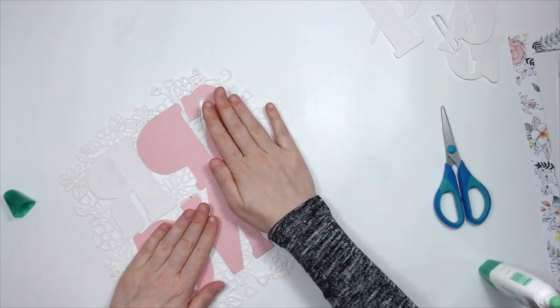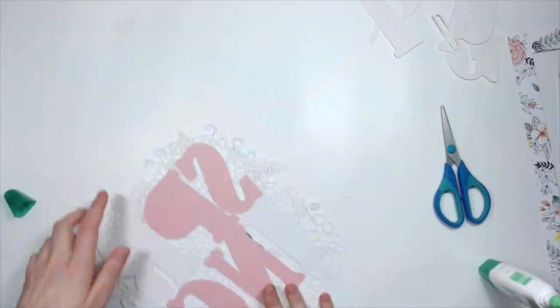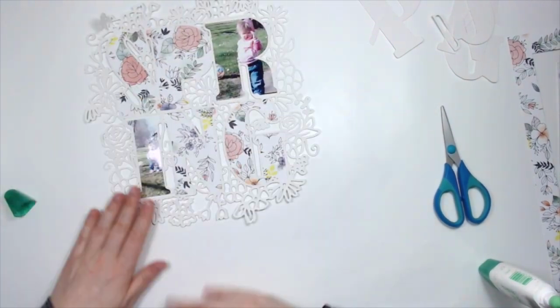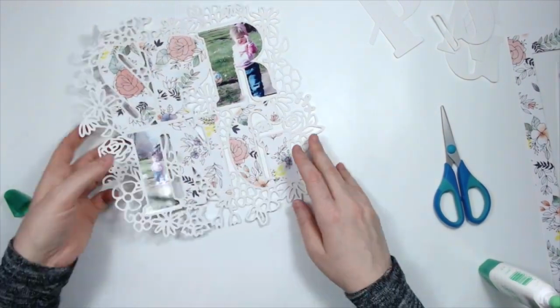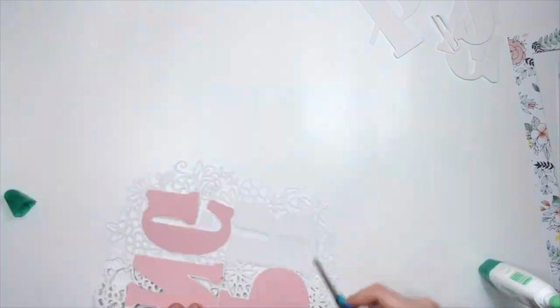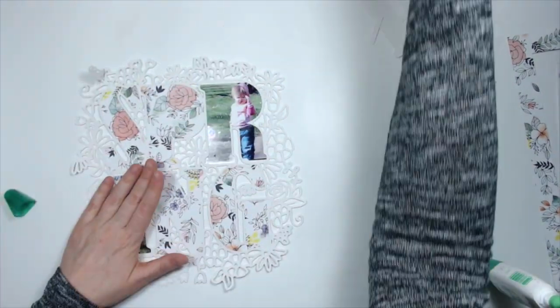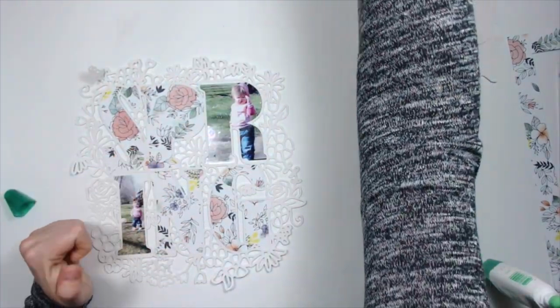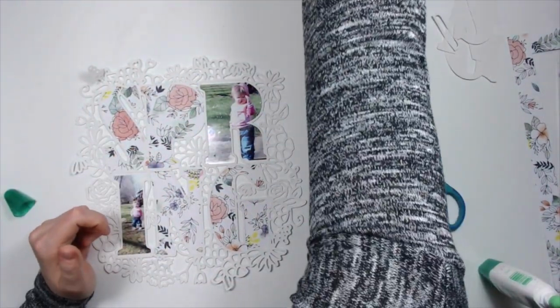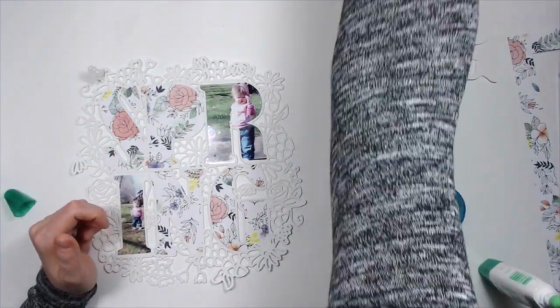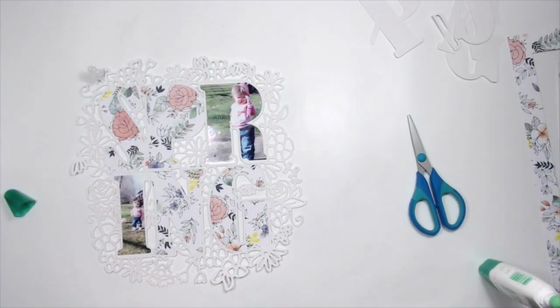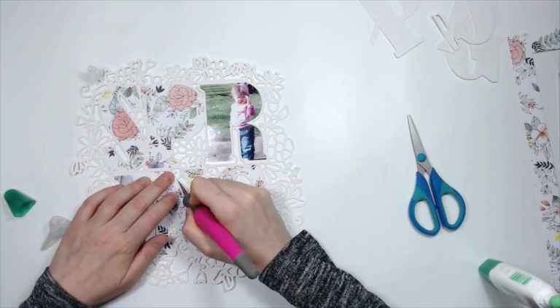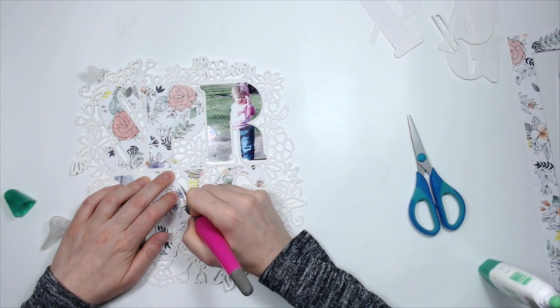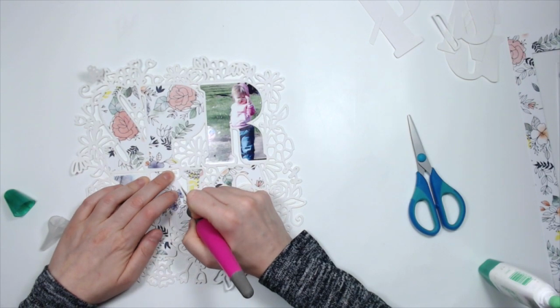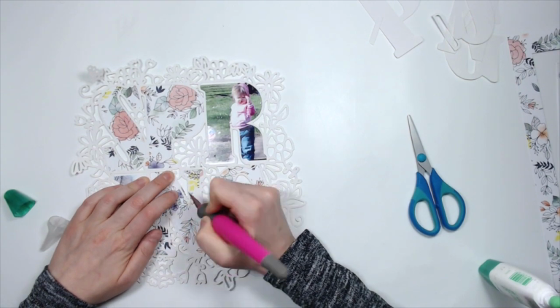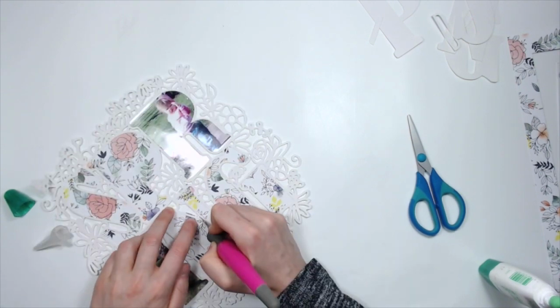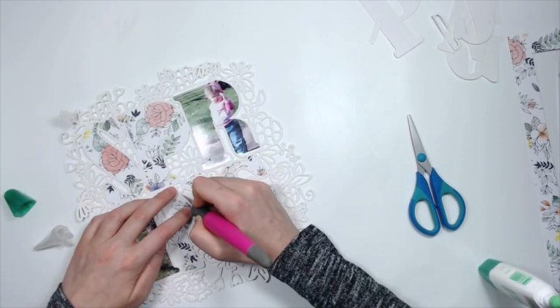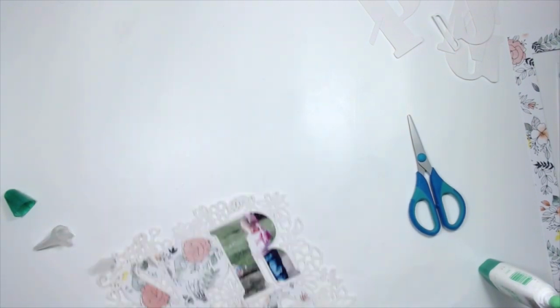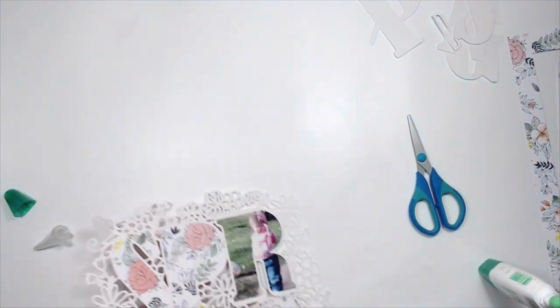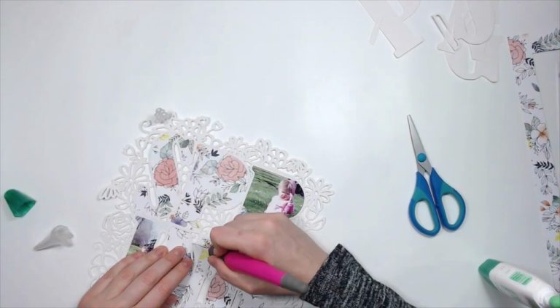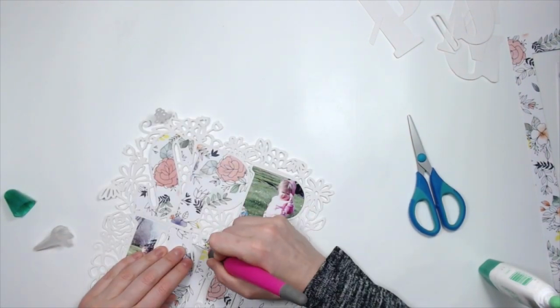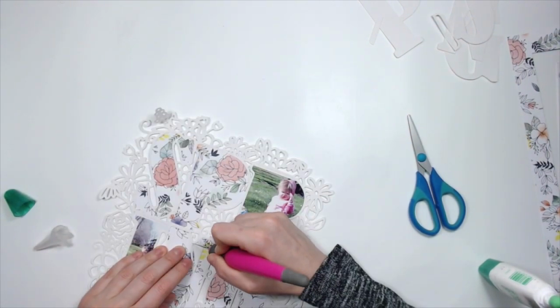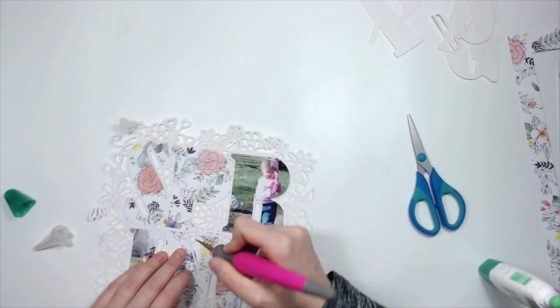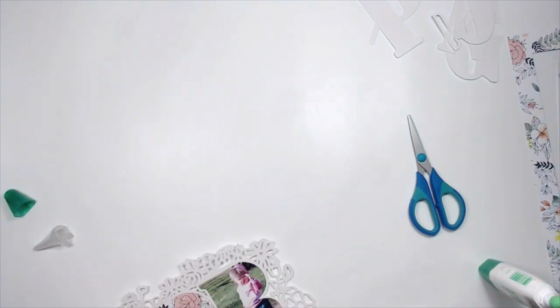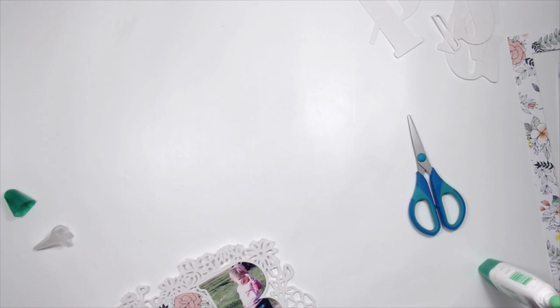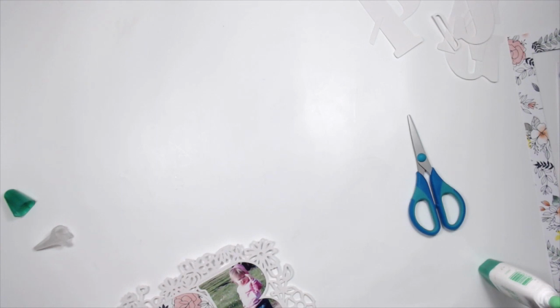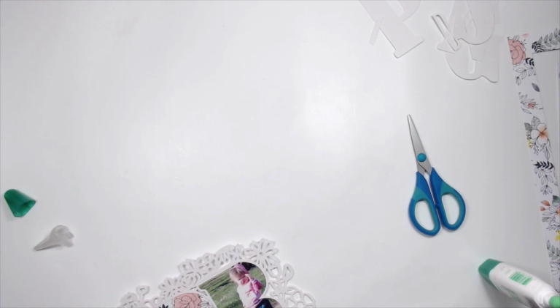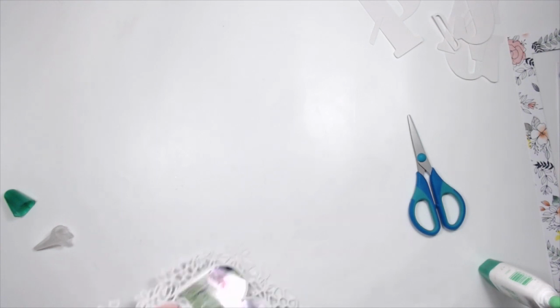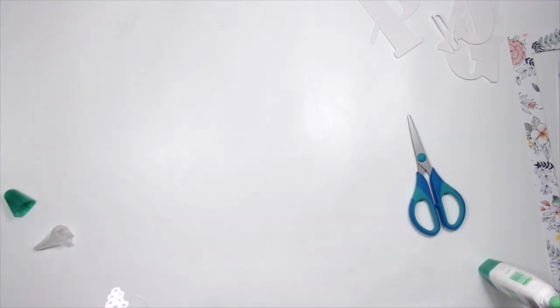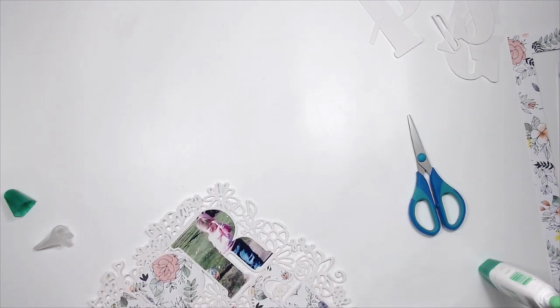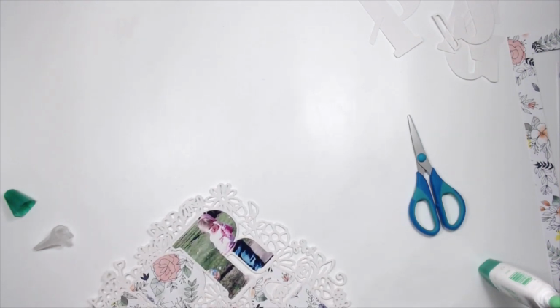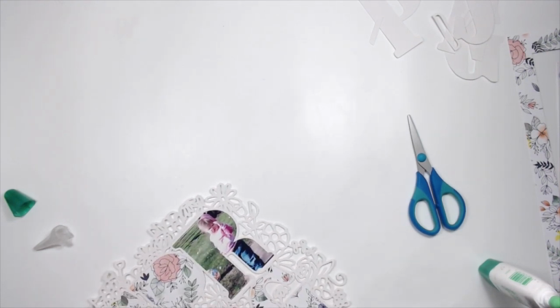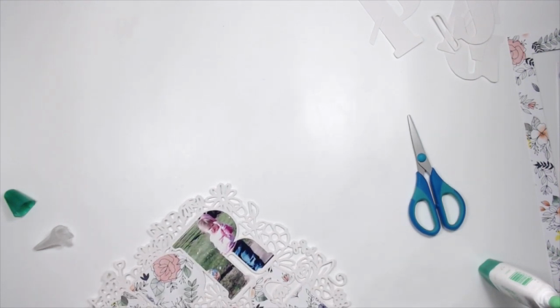And then I'm going to back everything with some fun foam. Here's where I'm trying to clean that up, and this is a disaster — I'm sorry I didn't cut this out either, so you're just going to have to deal with it.